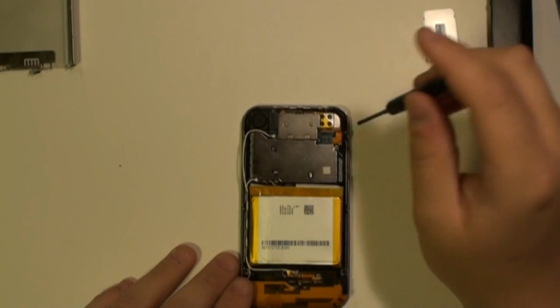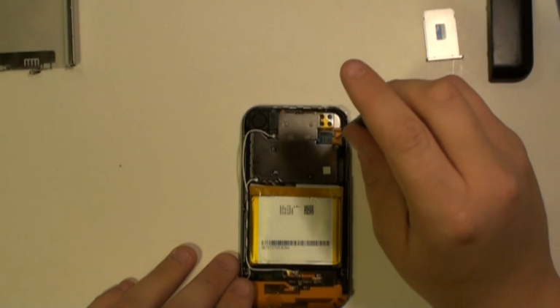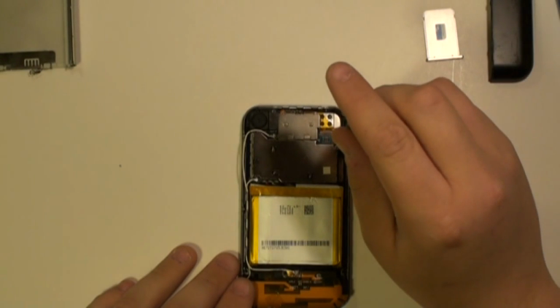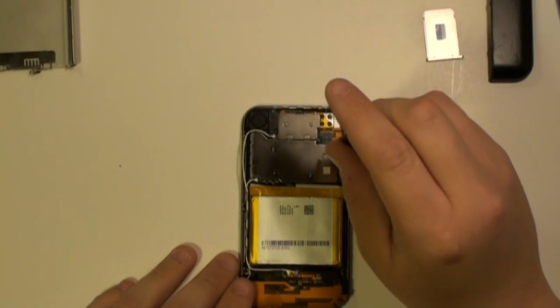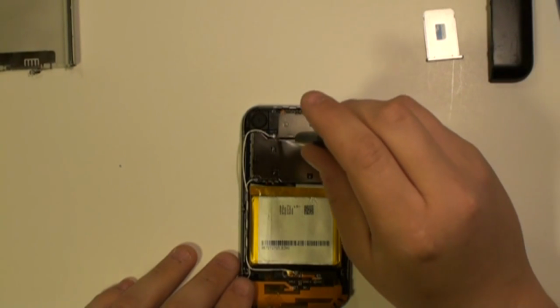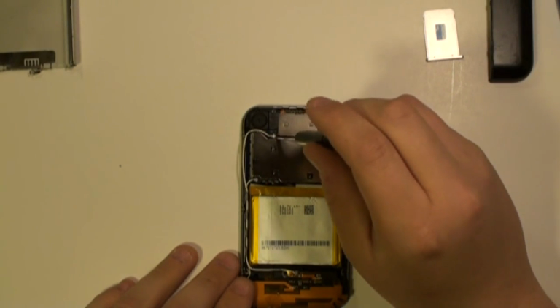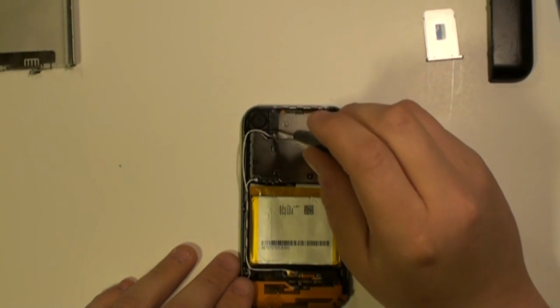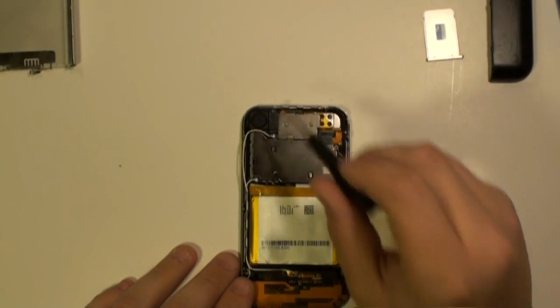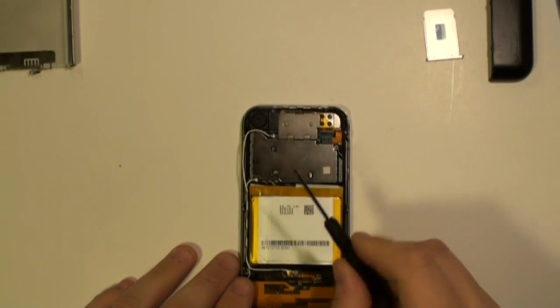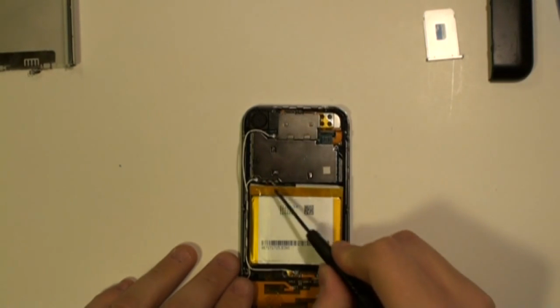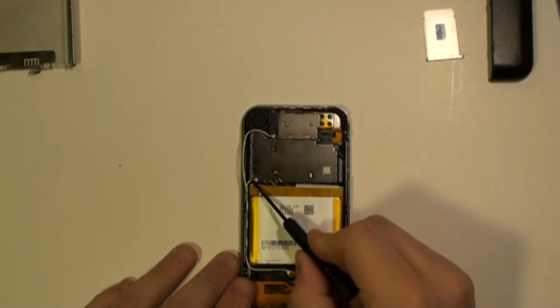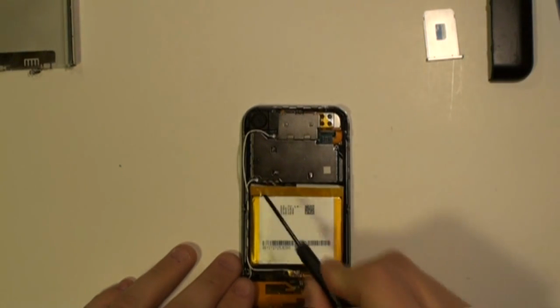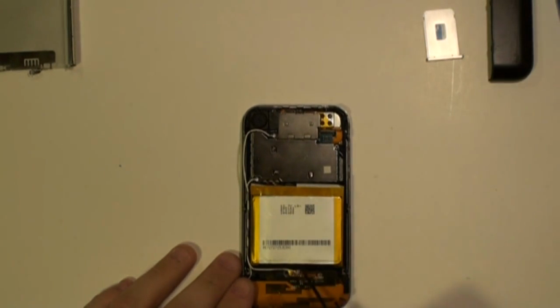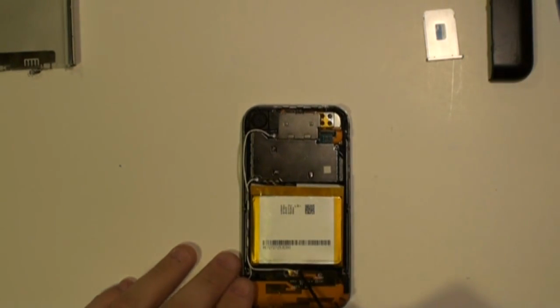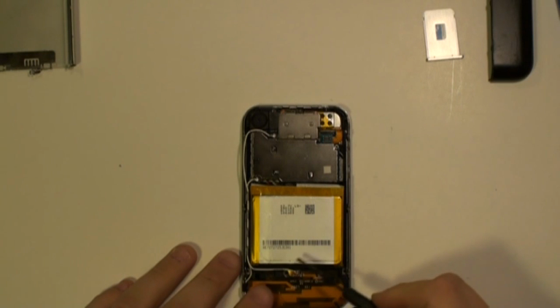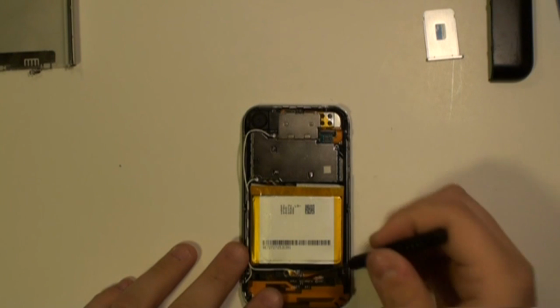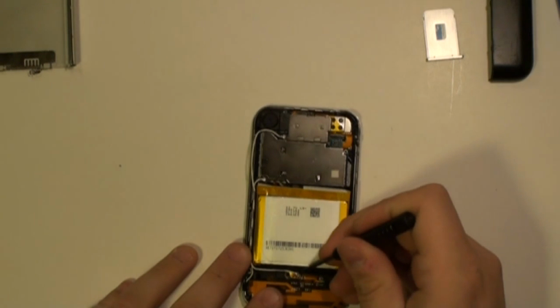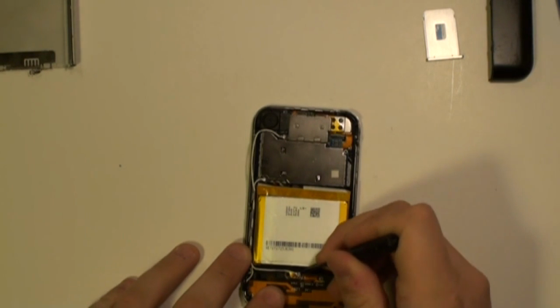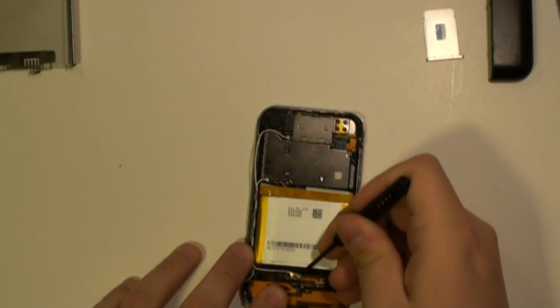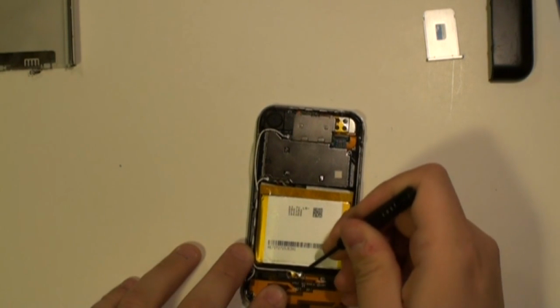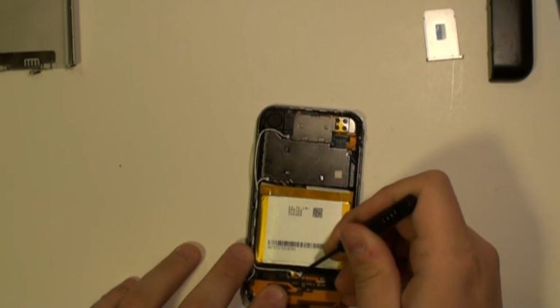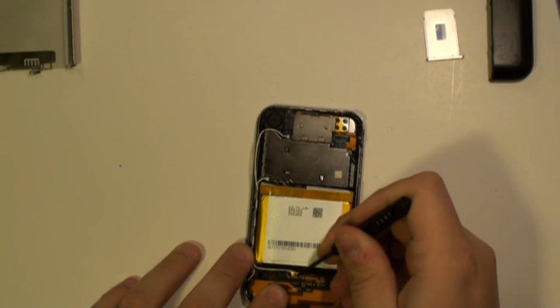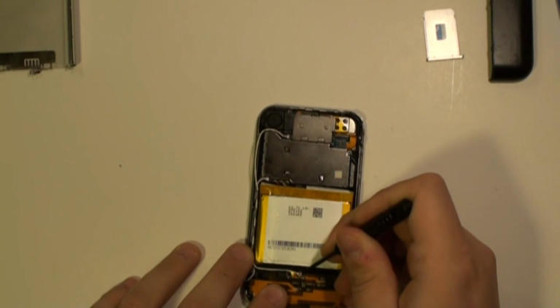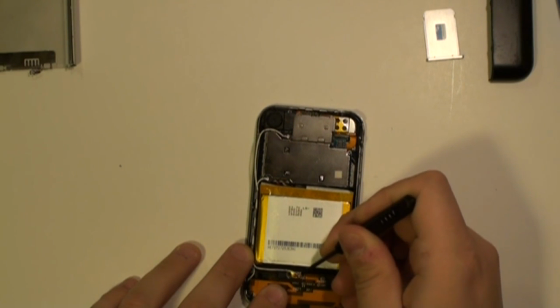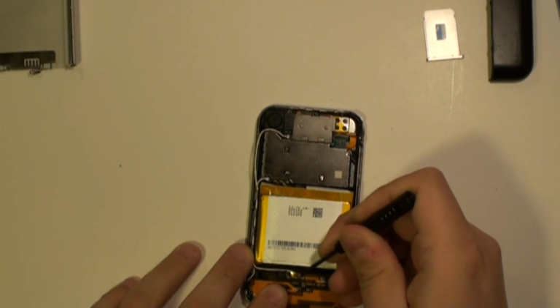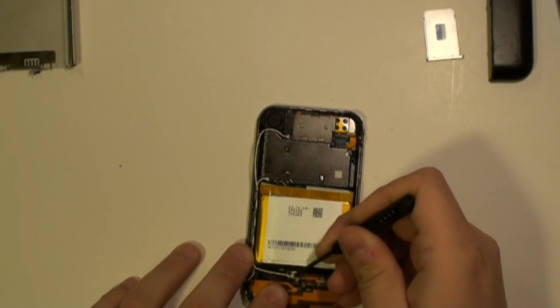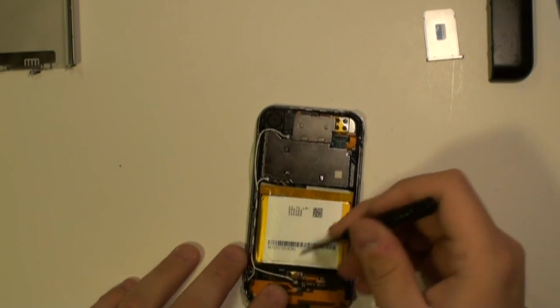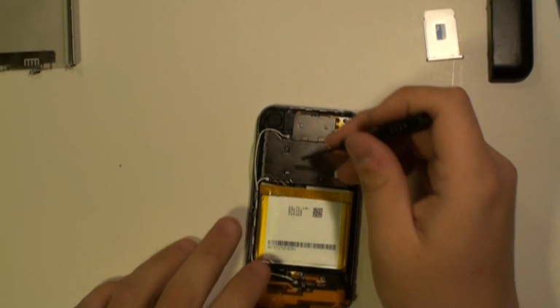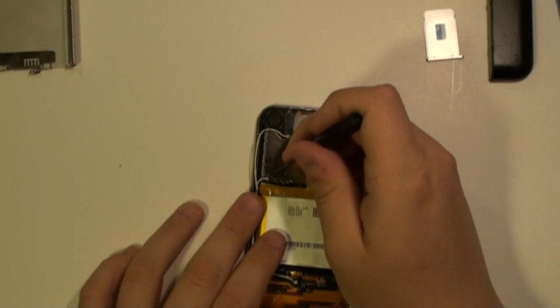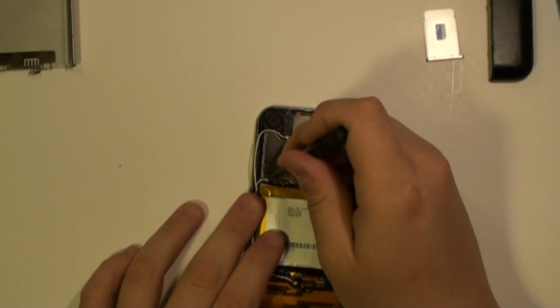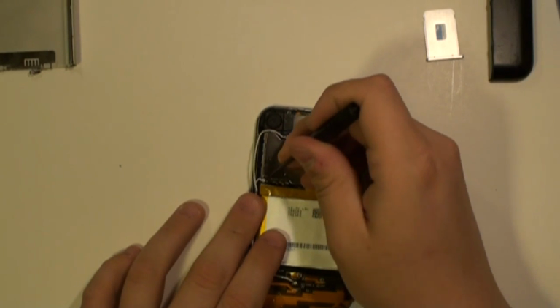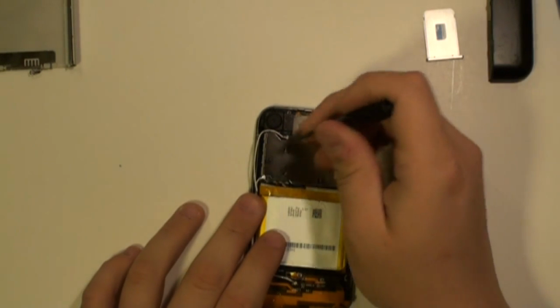Next, using a small flat headed screwdriver or the safe pry tool, we need to pop off the free antenna cables as being shown here now in the video. Simply lift each one of these off.